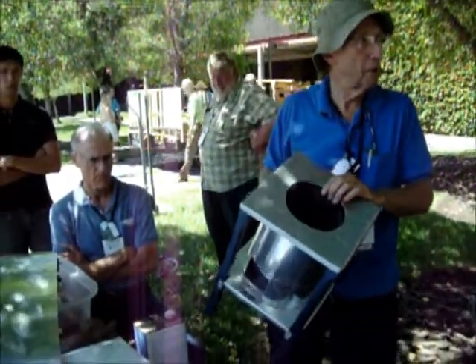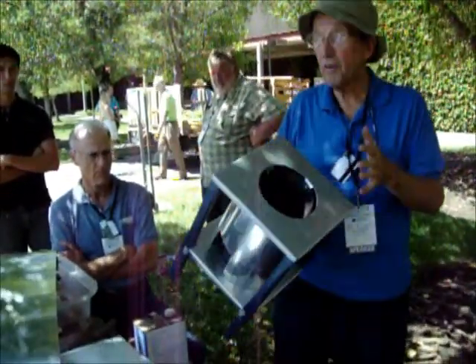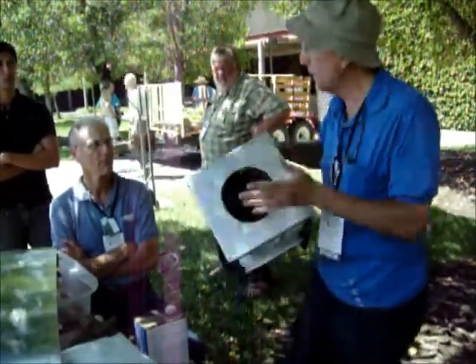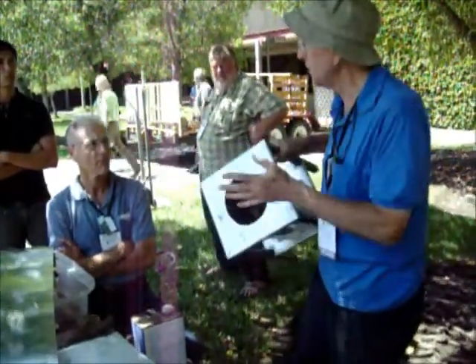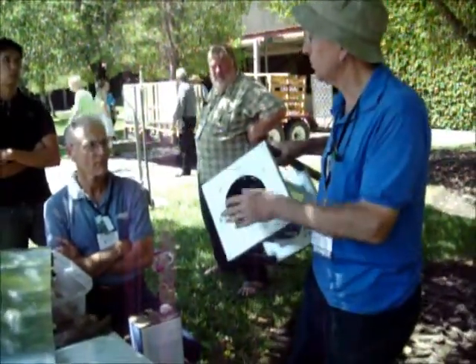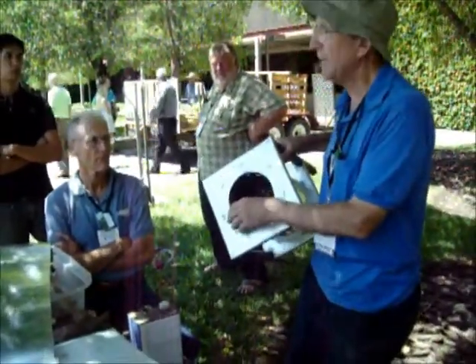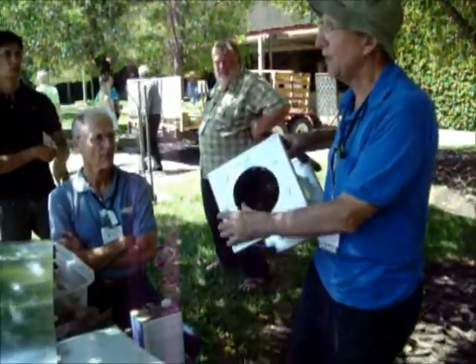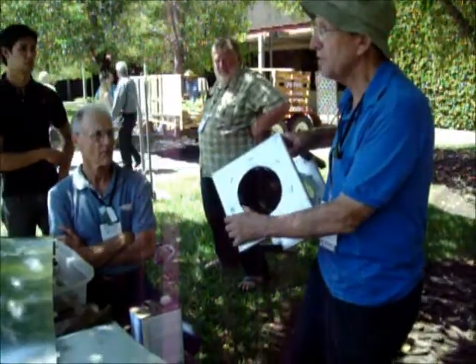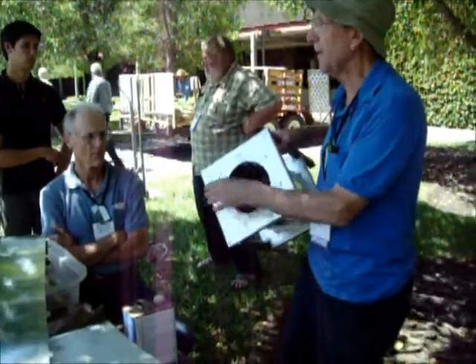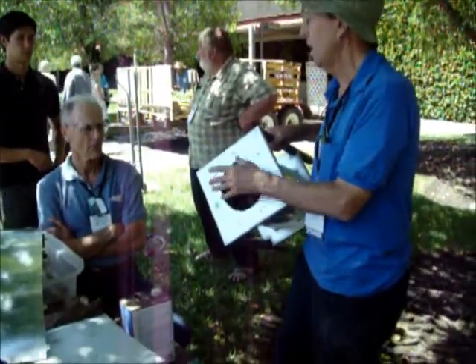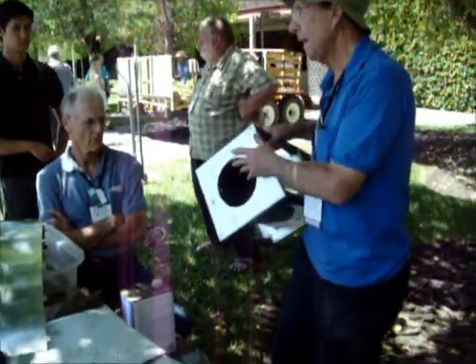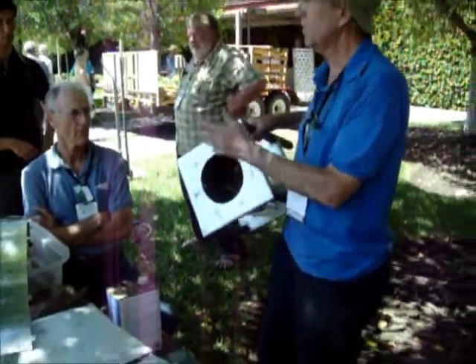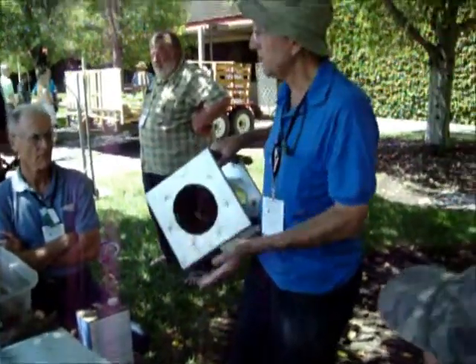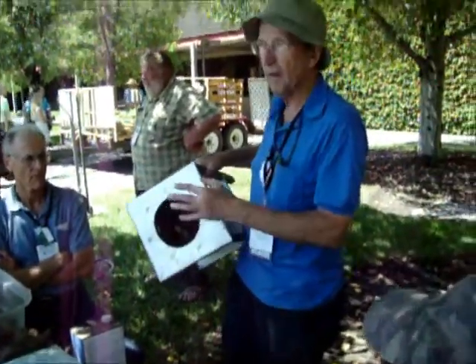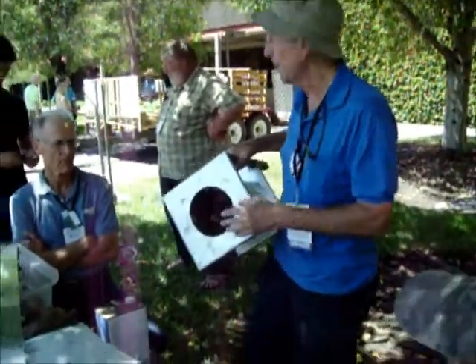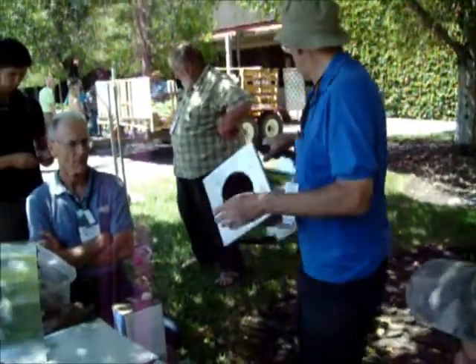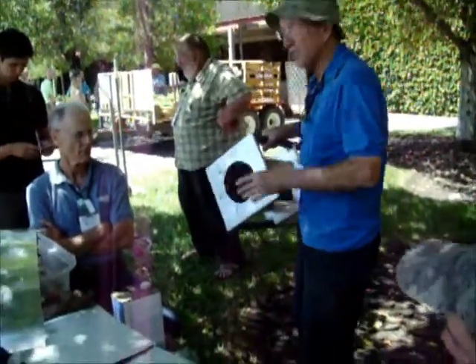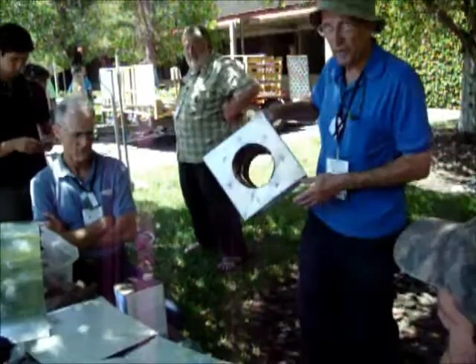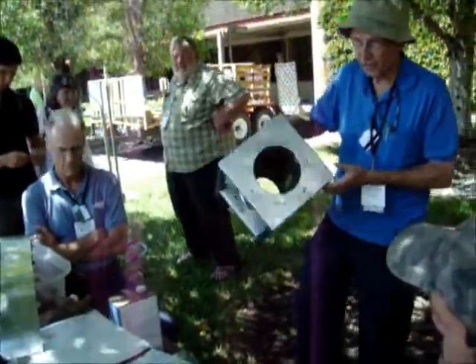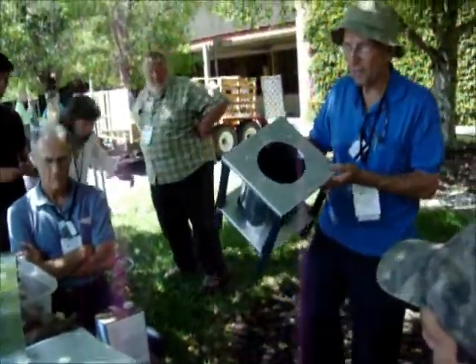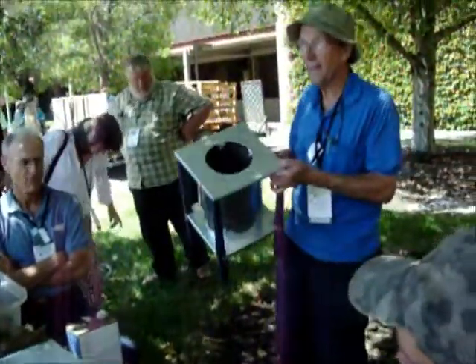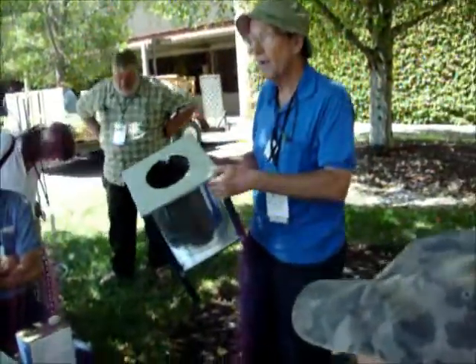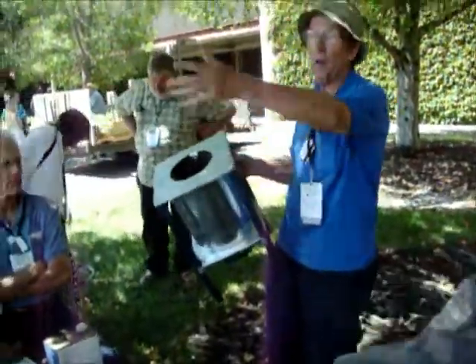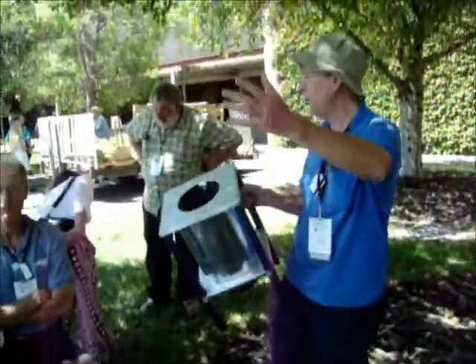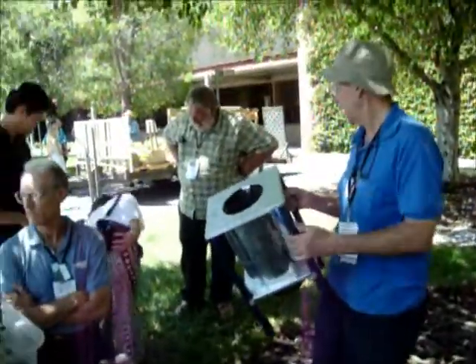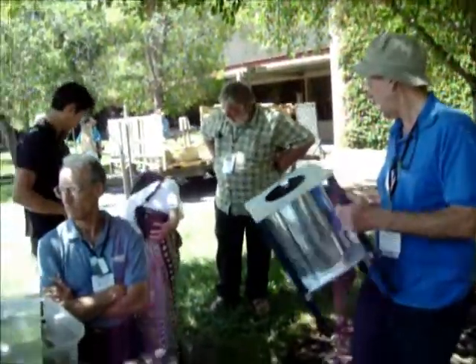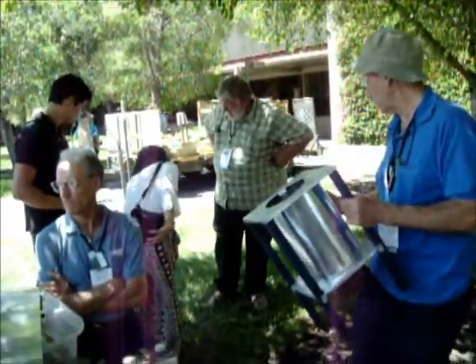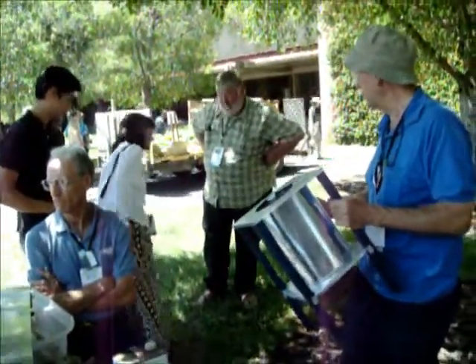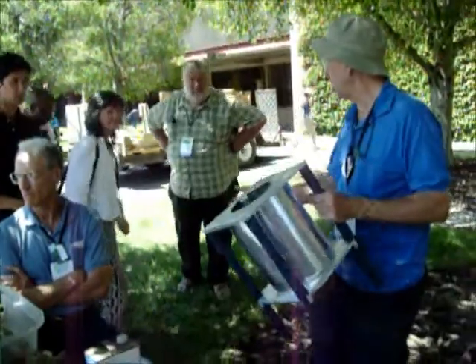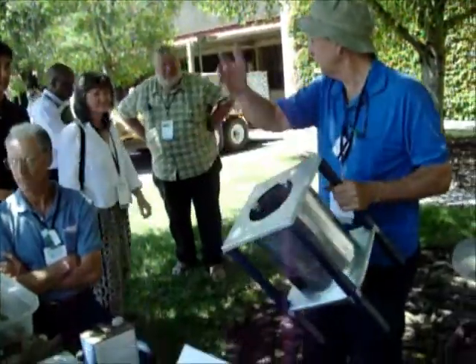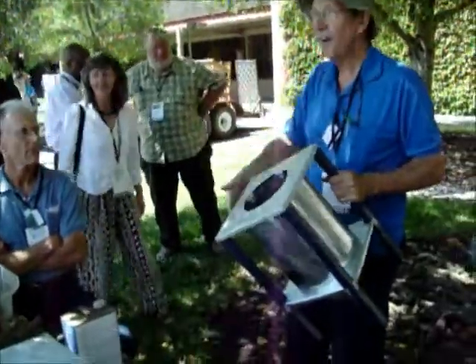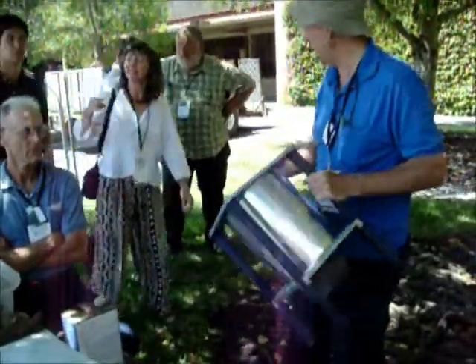We don't have enough experimentation out there to say what is the lifespan of one type of metal versus the next. We'd like to come into the shade and step back. We're all admiring Janet's wonderful pyro over there.